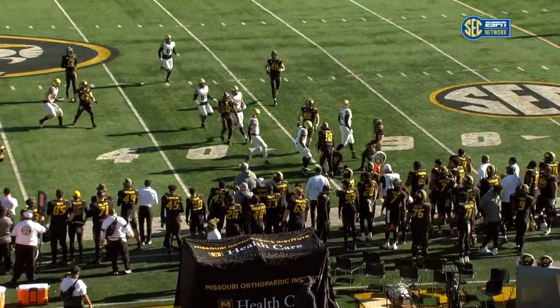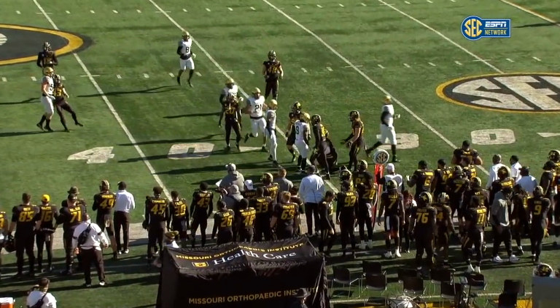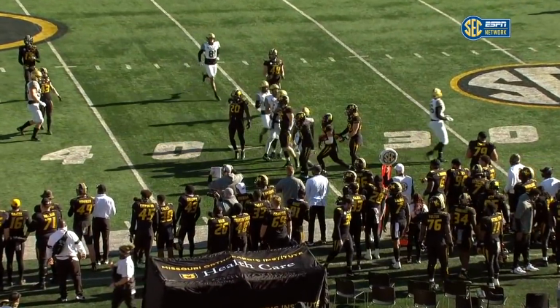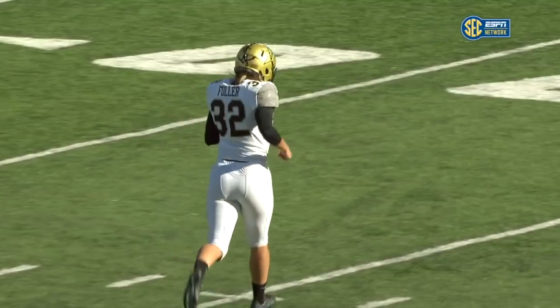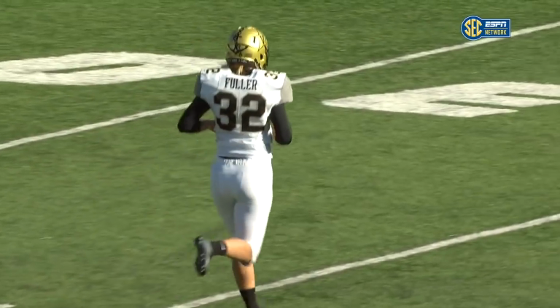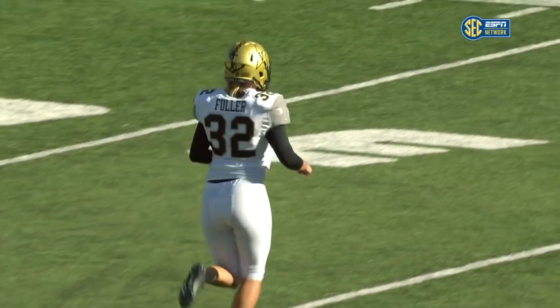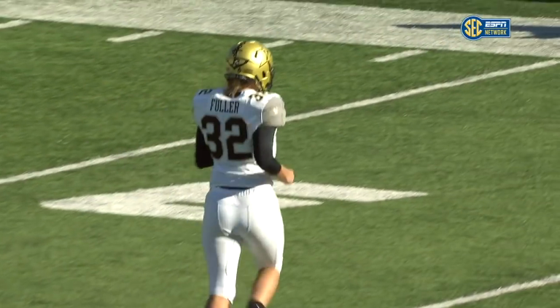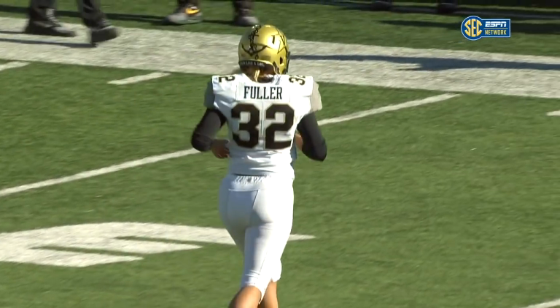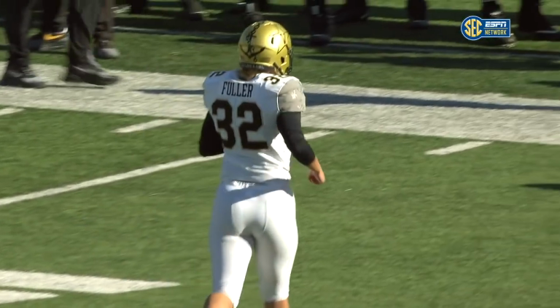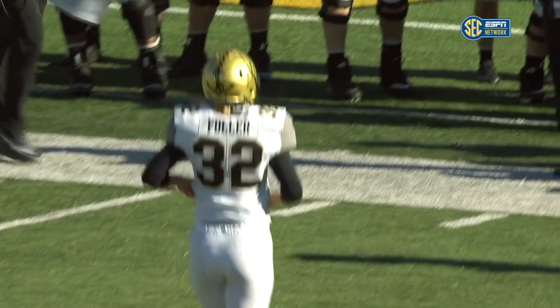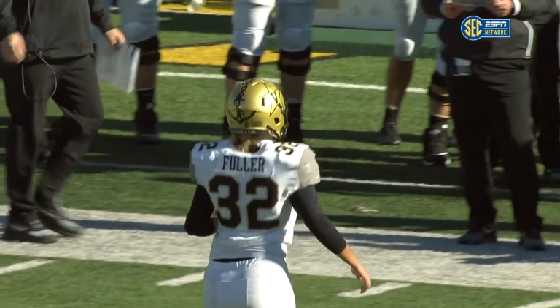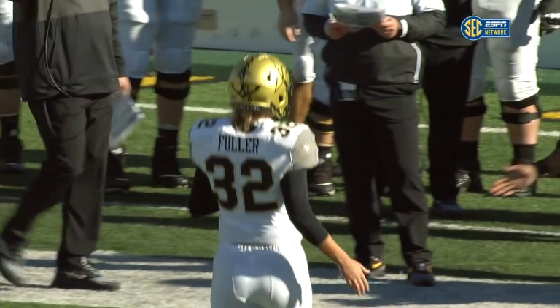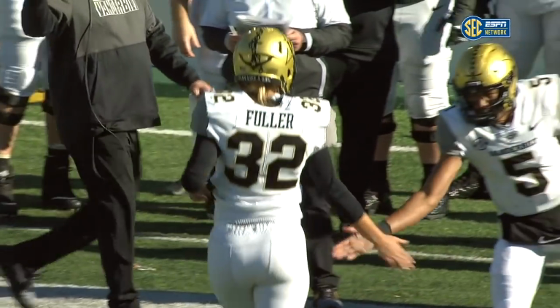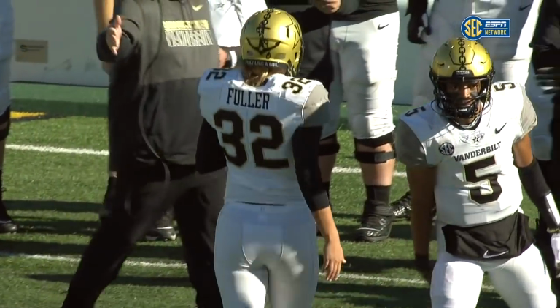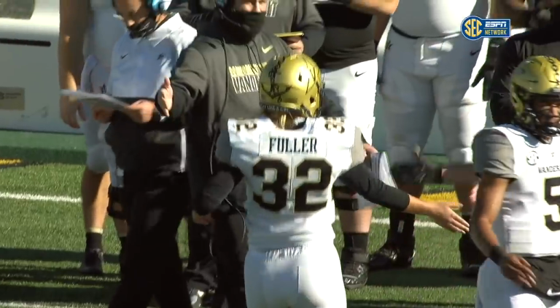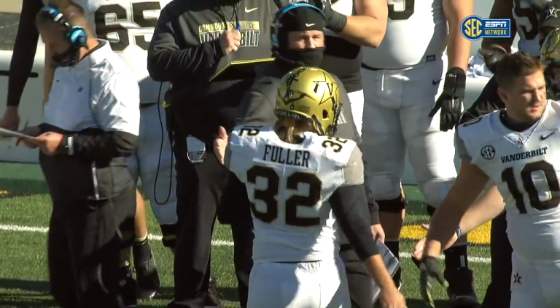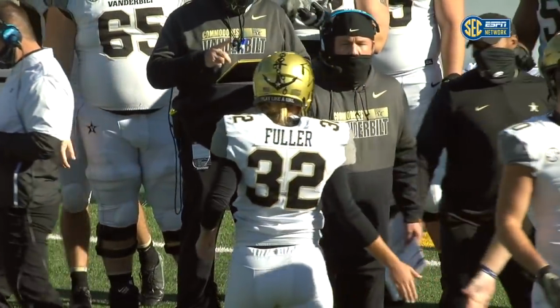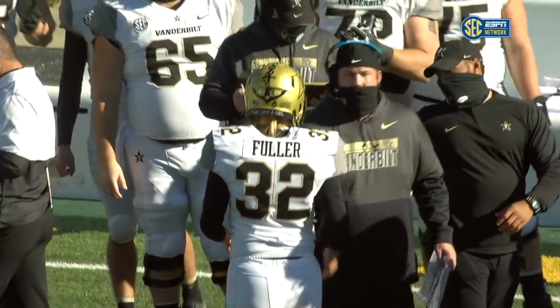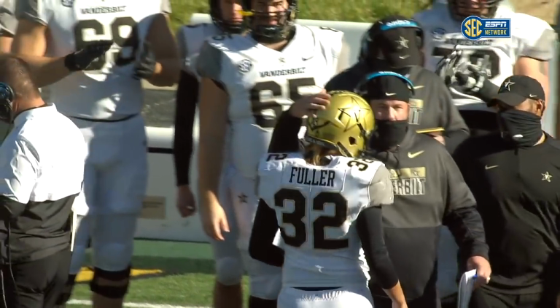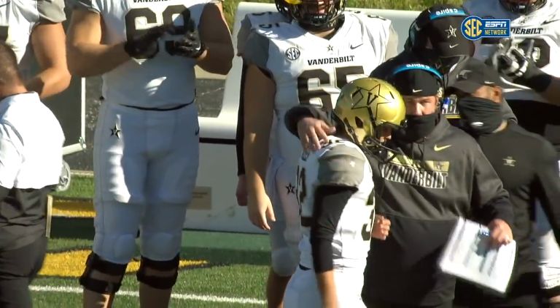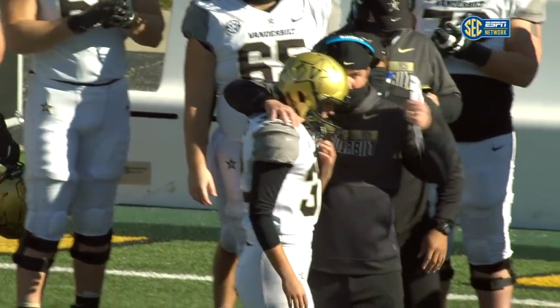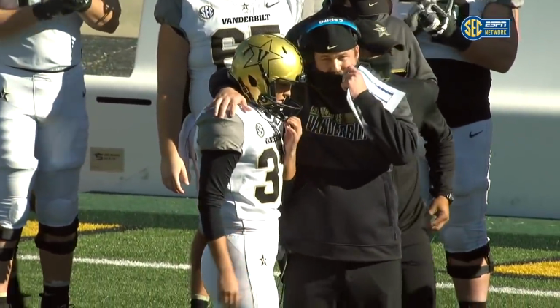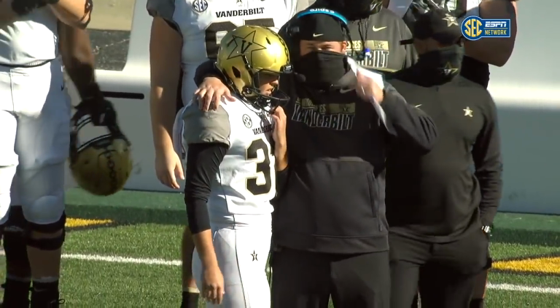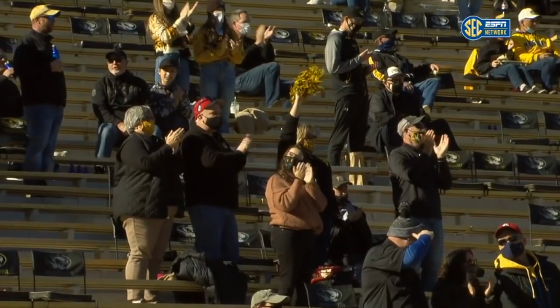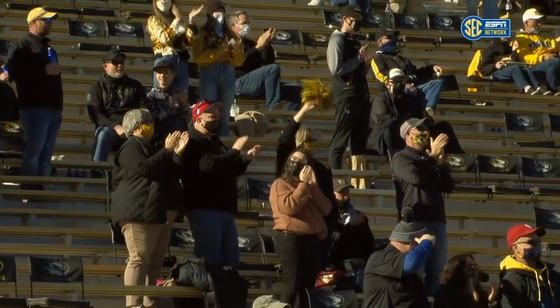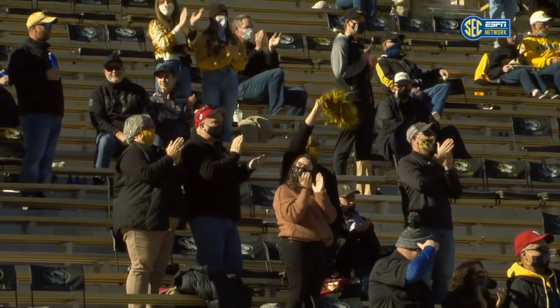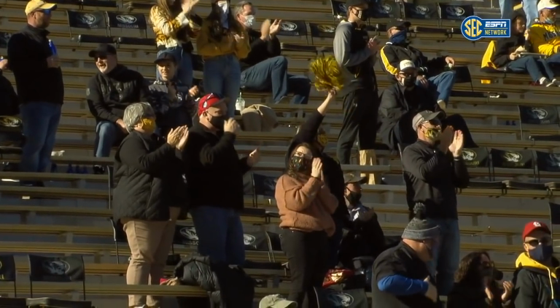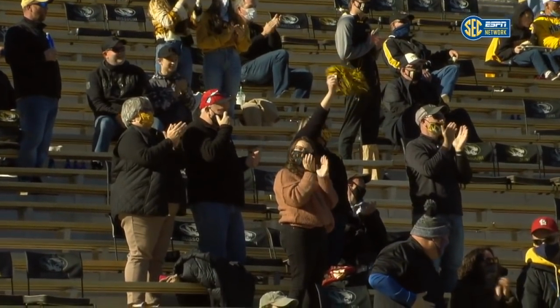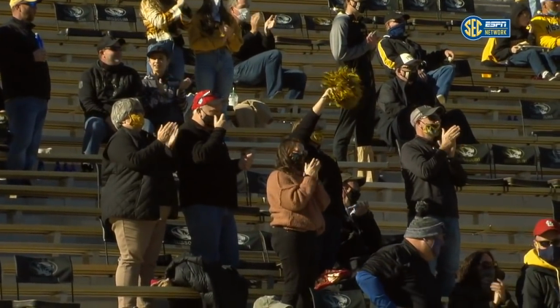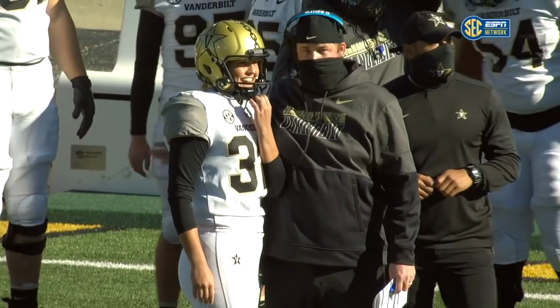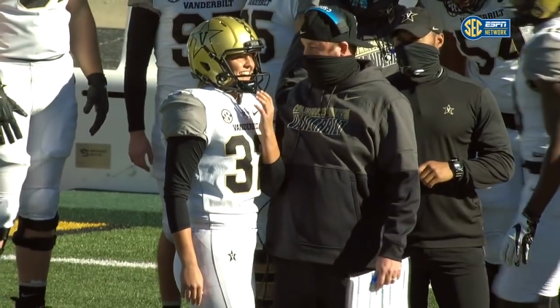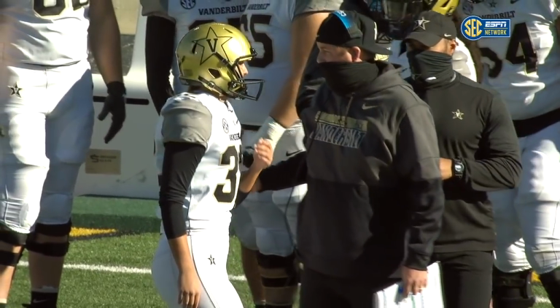The kick down at the 35-yard line, and Sarah Fuller — Happy Thanksgiving. What a day, what a day in college football. Her mom and dad on hand to witness it.